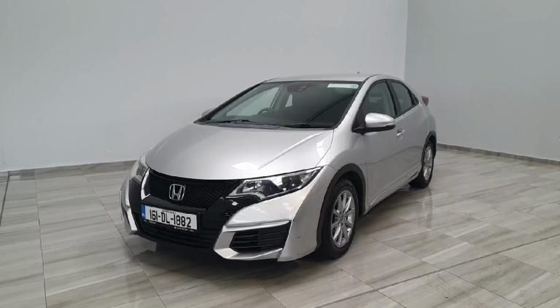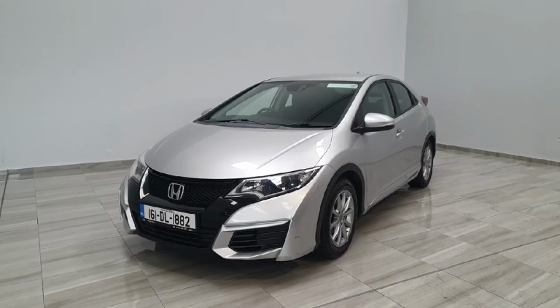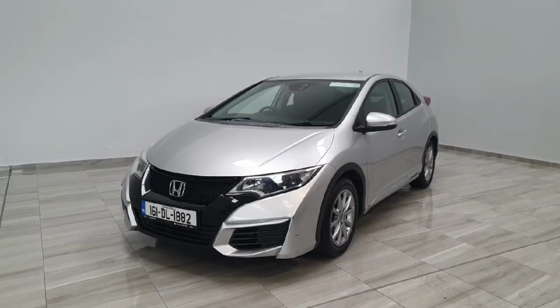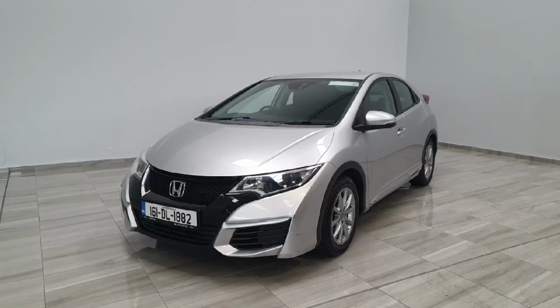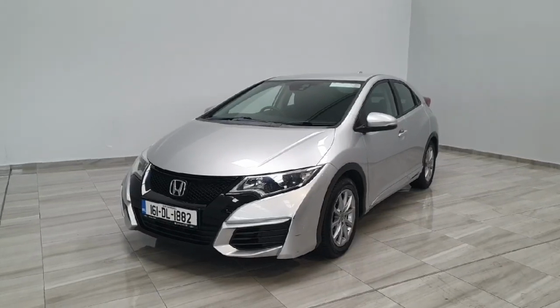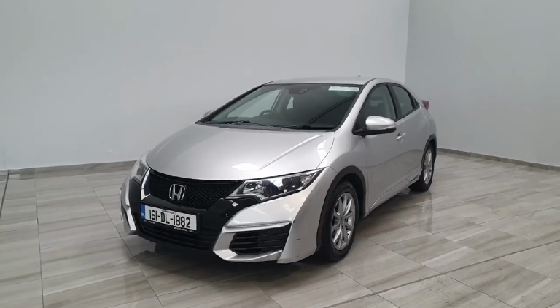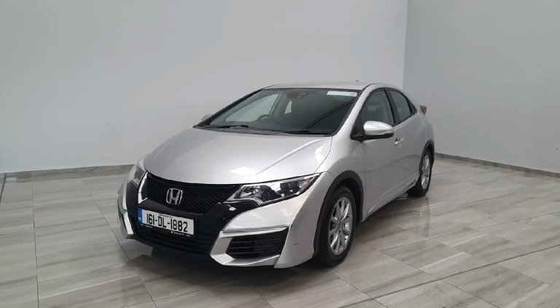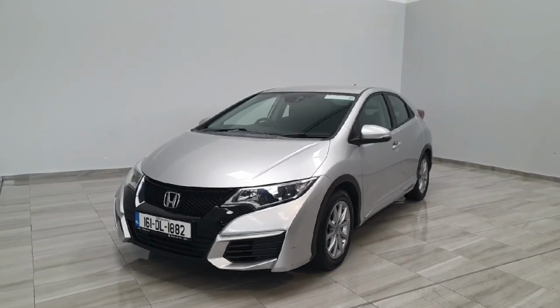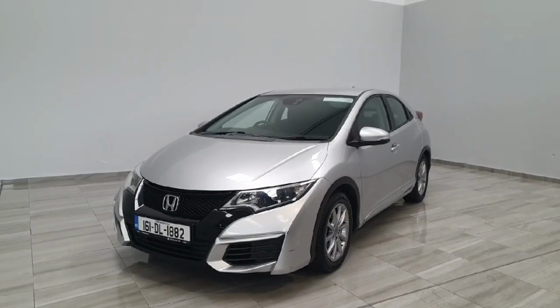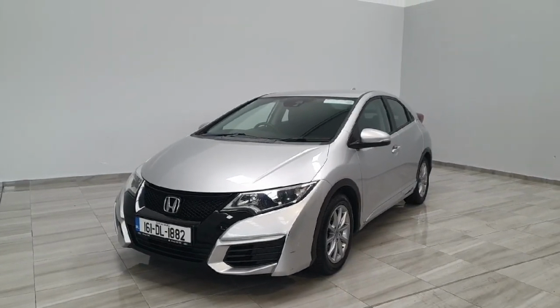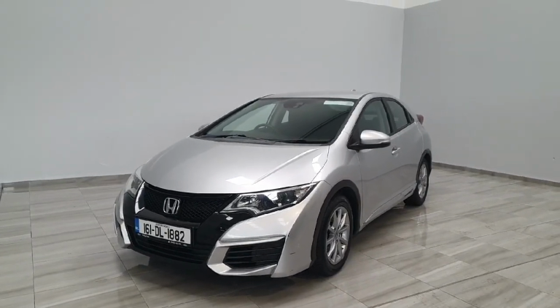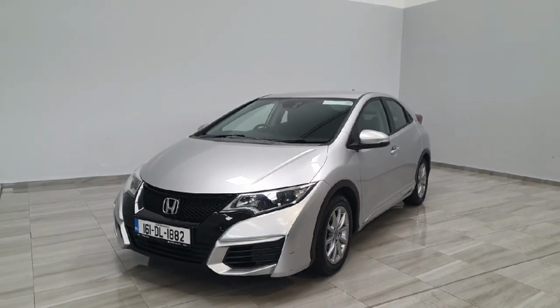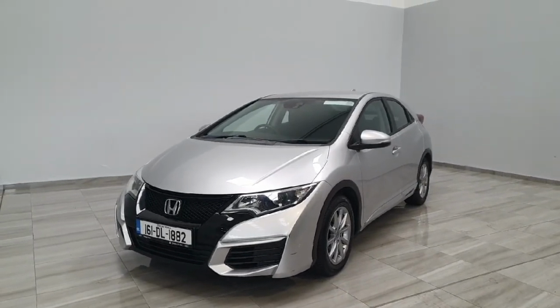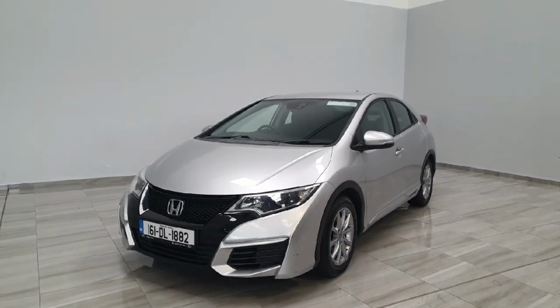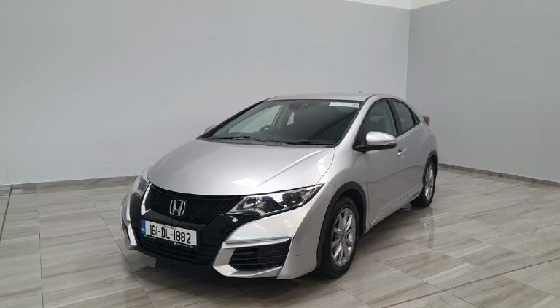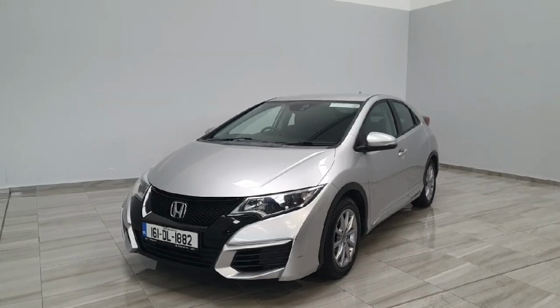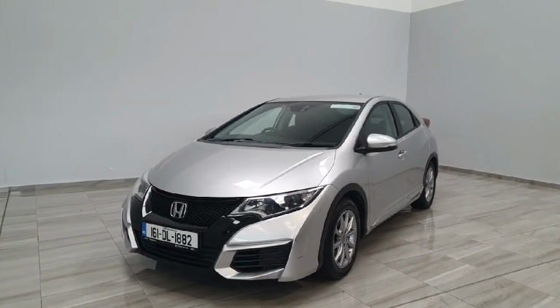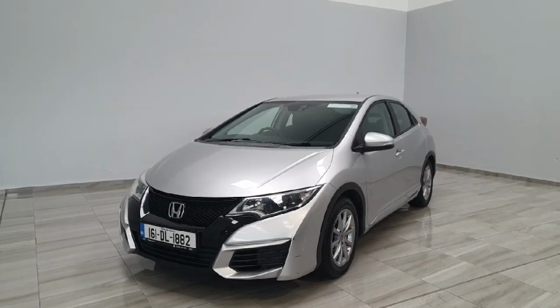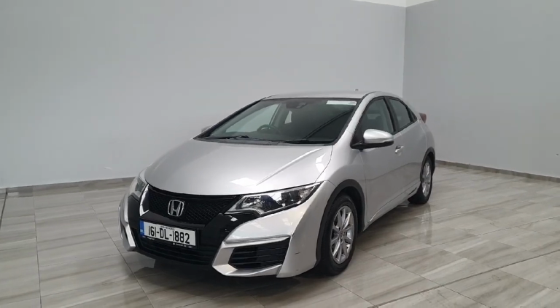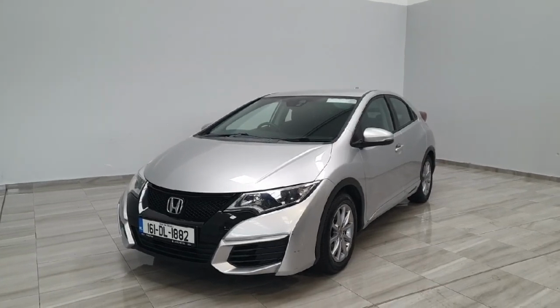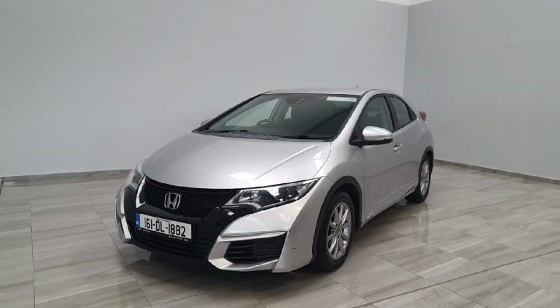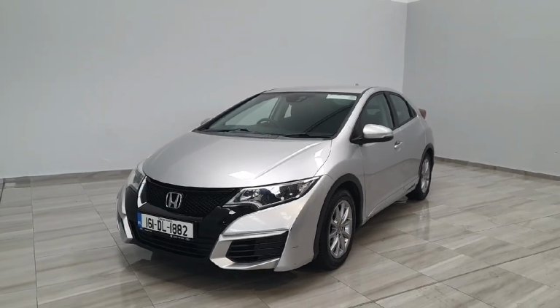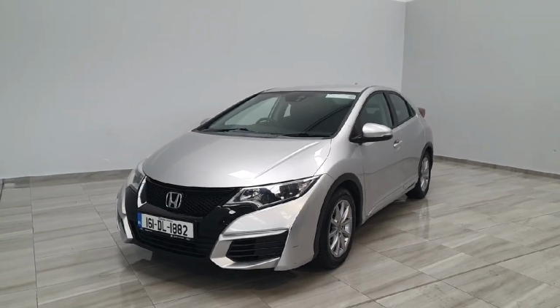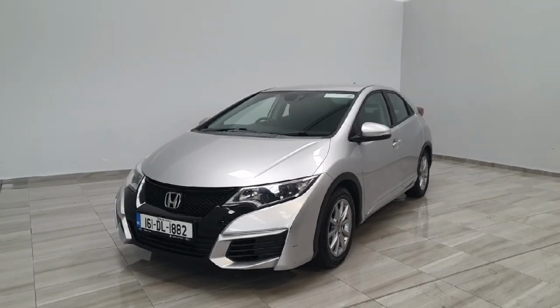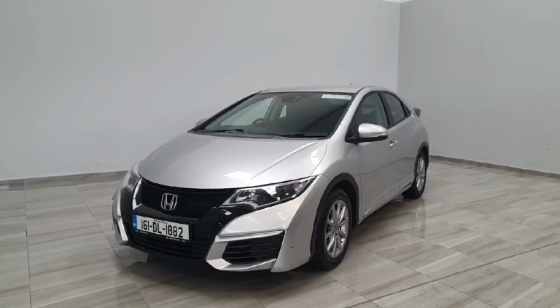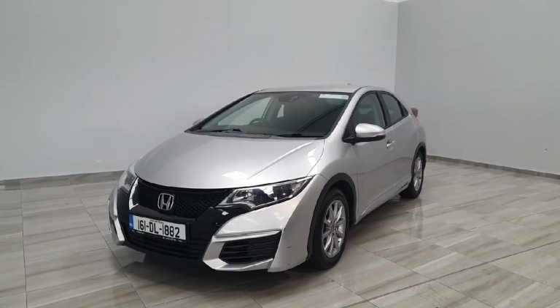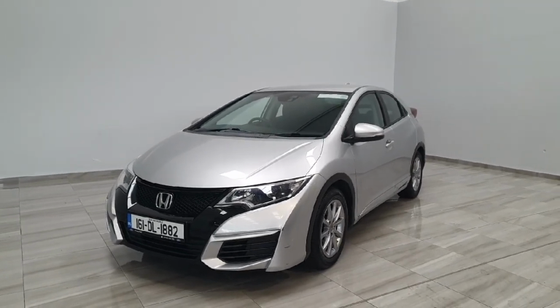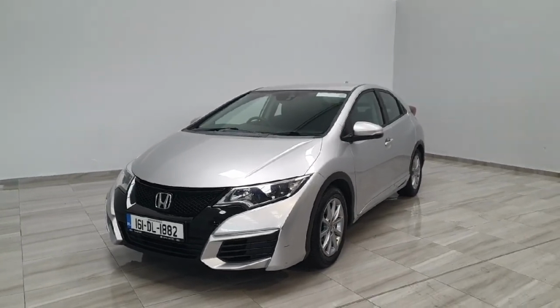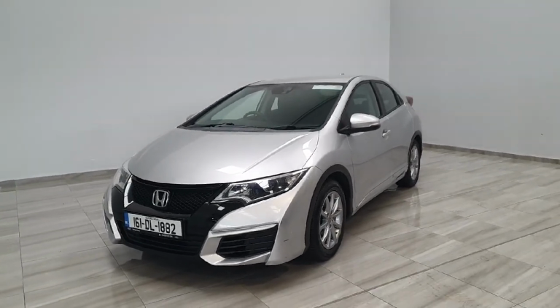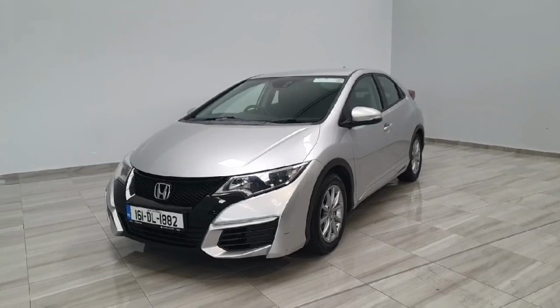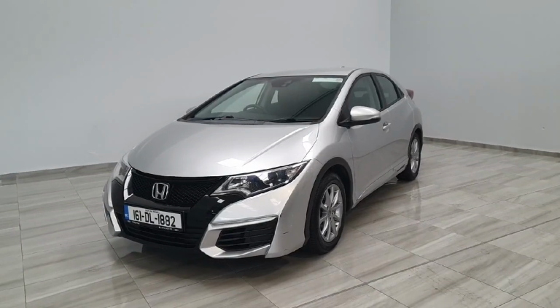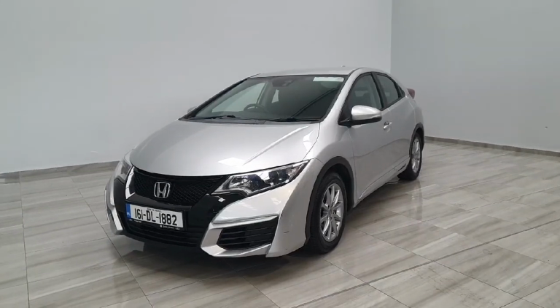Hello and welcome to Findlay Motor Group. Today I'm going to be giving you a short presentation on this 161 Honda Civic. This Civic is the 1.6 litre IDTEC model in the comfort specification.